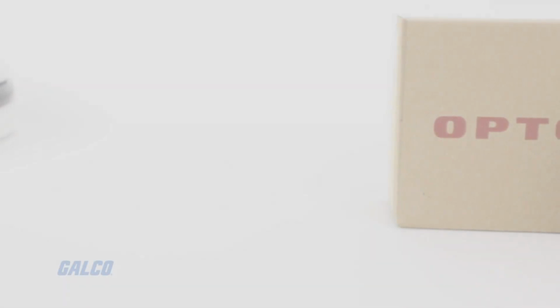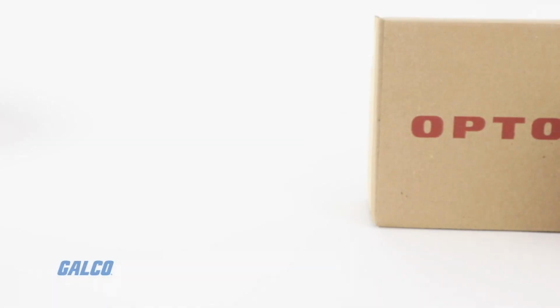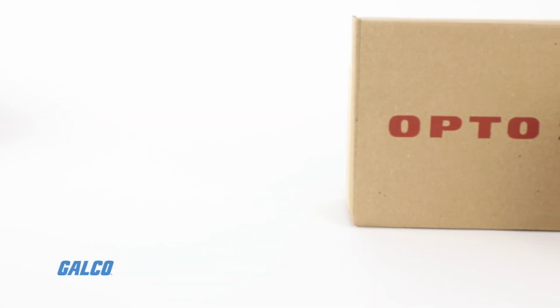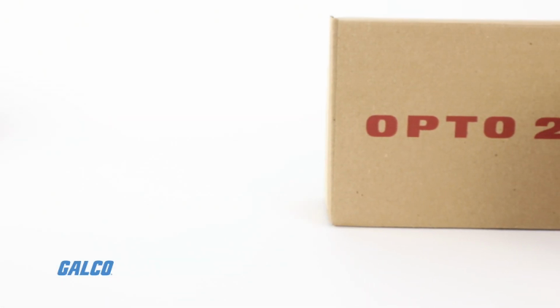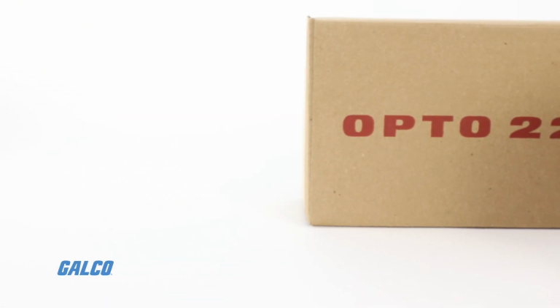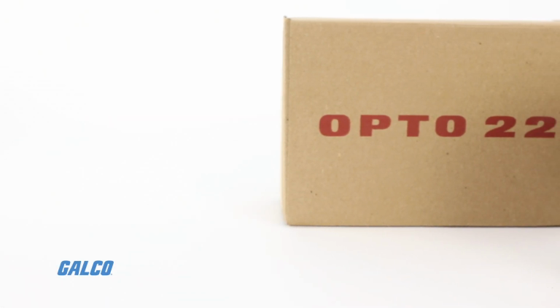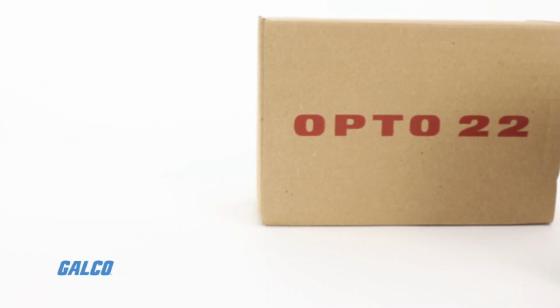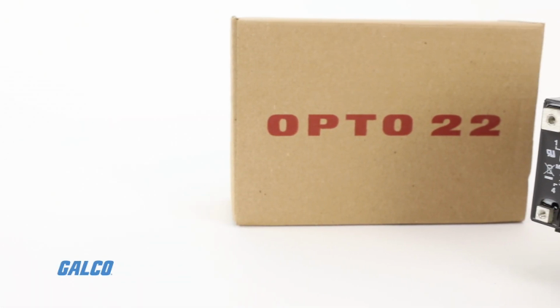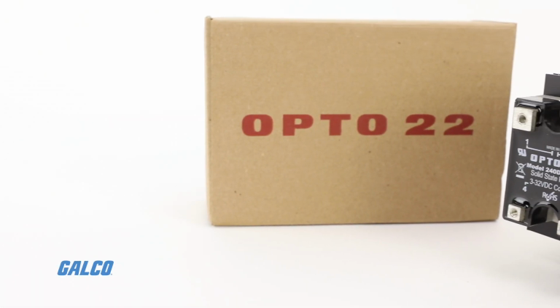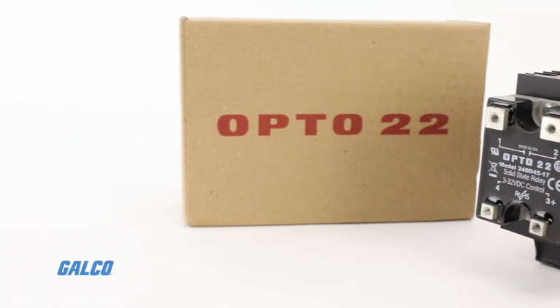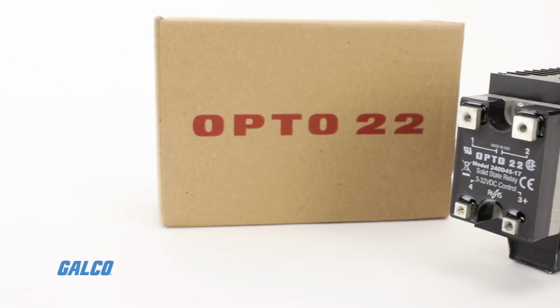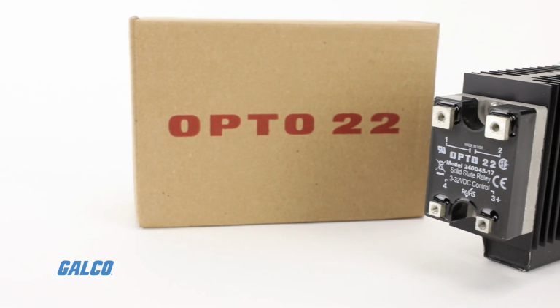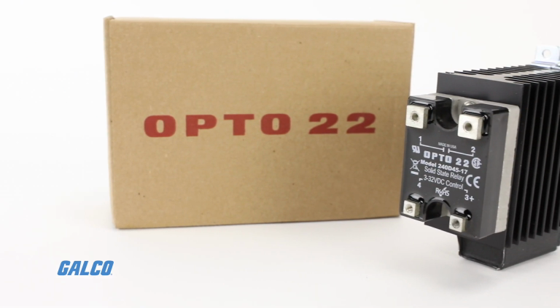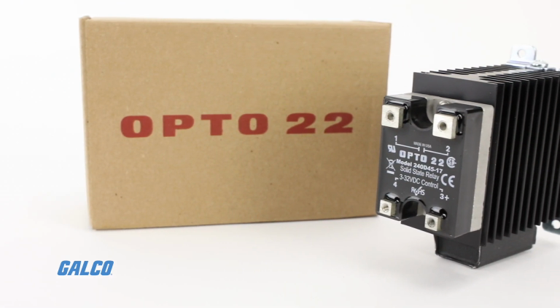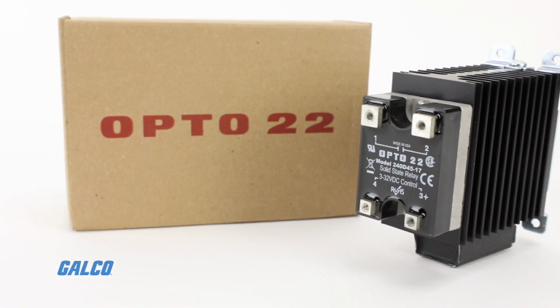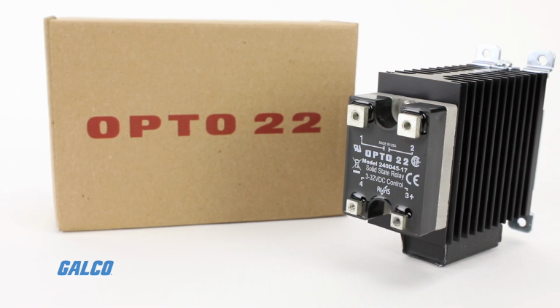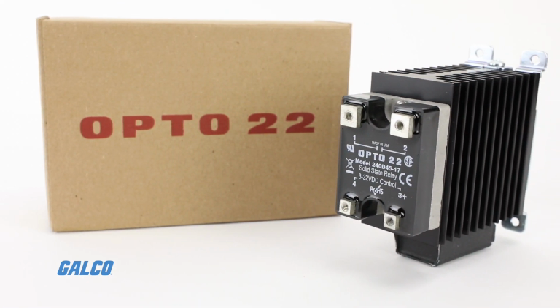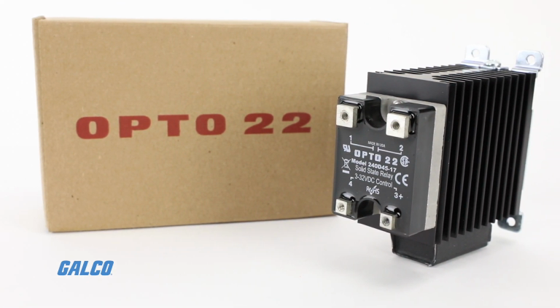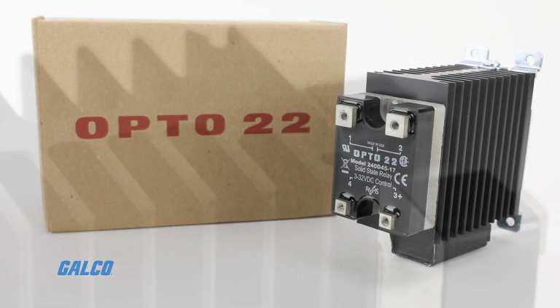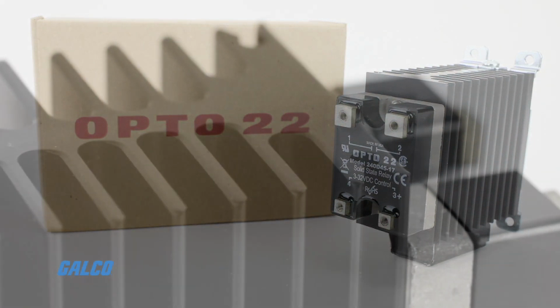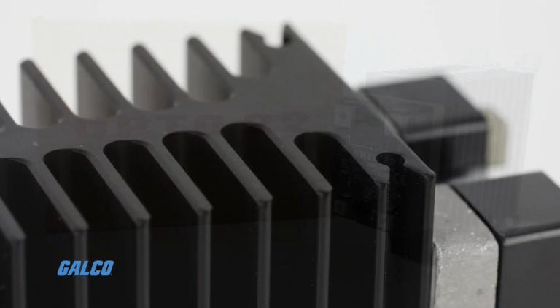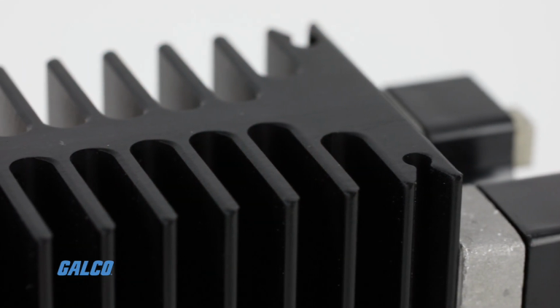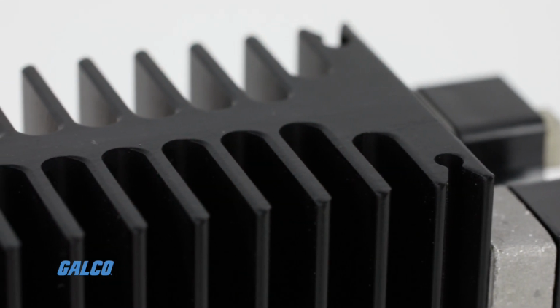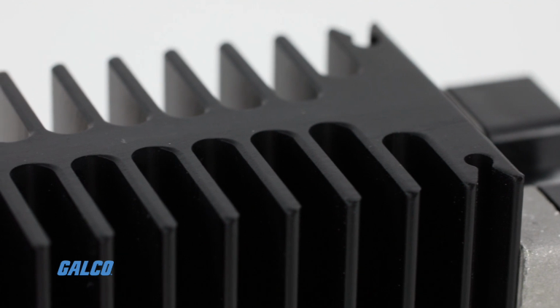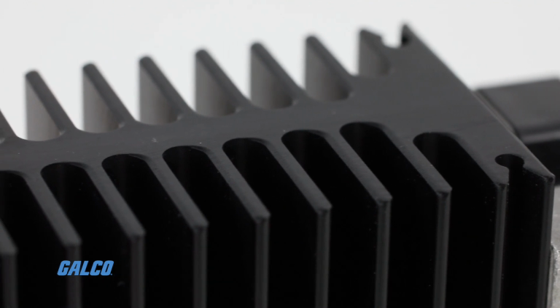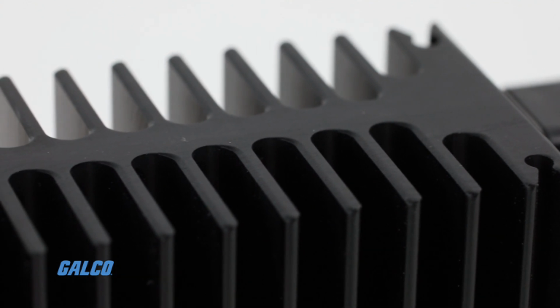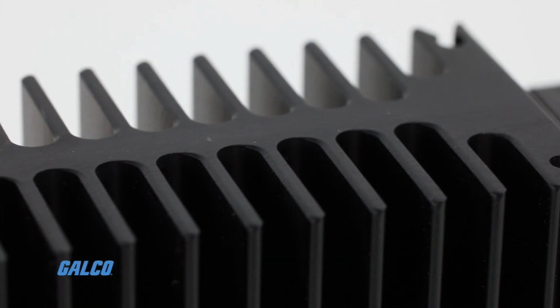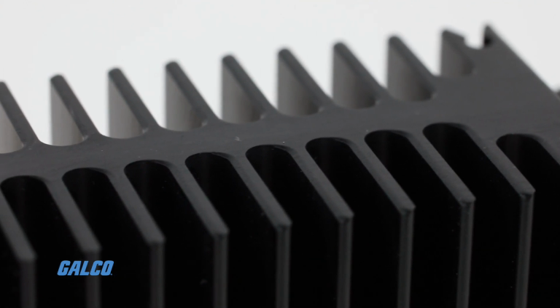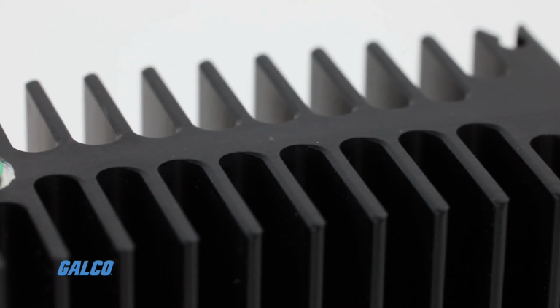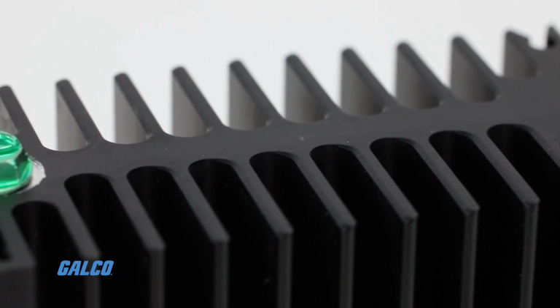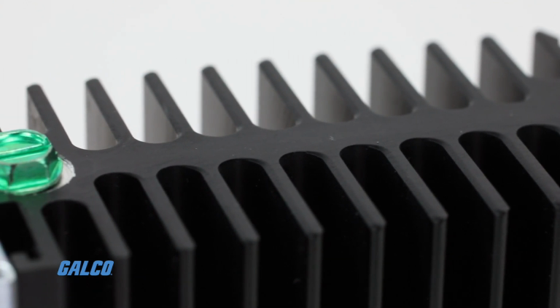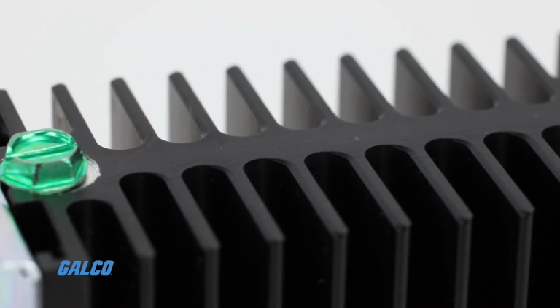The HS series from Opto 22 are a family of solid state relays that feature an integrated heat sink to provide users with the coolest SSR around.